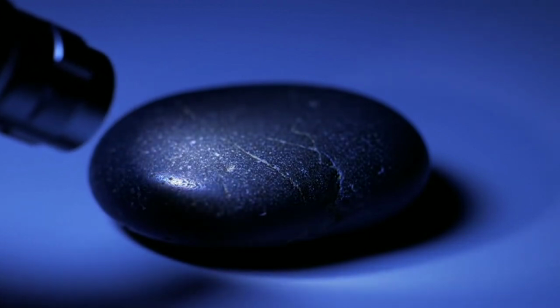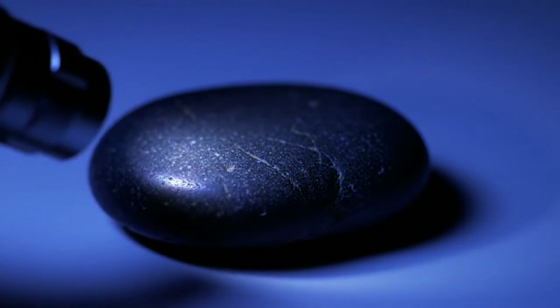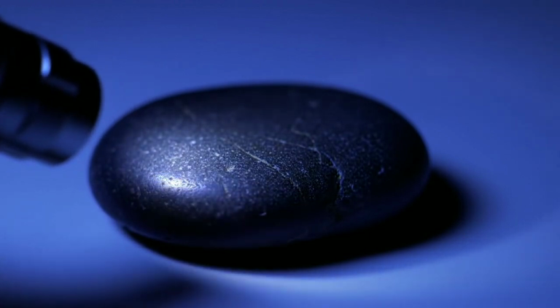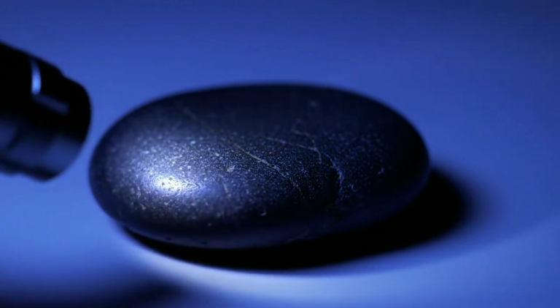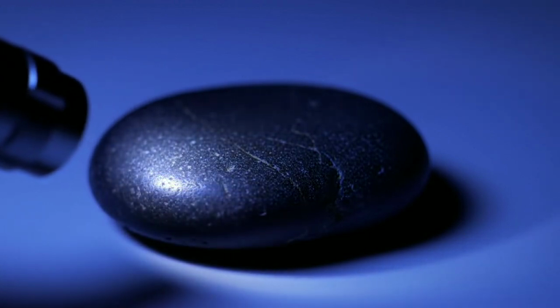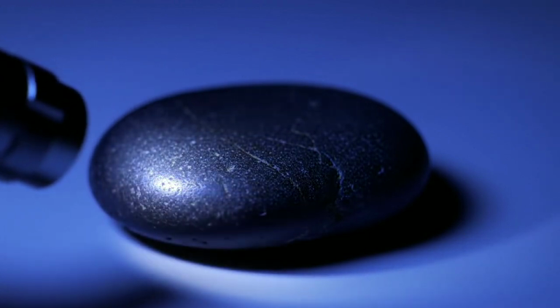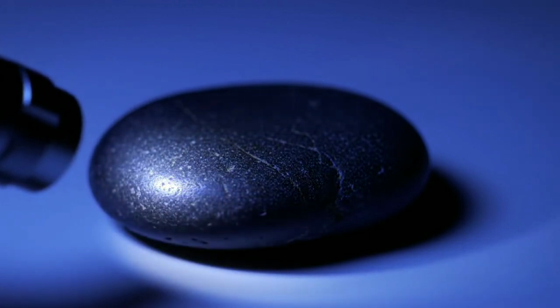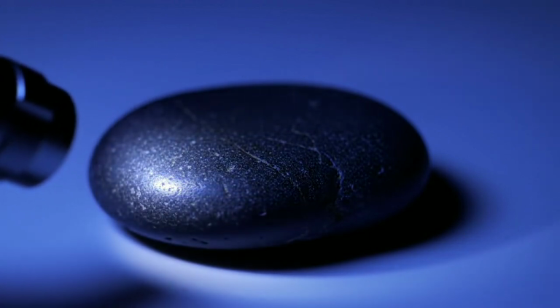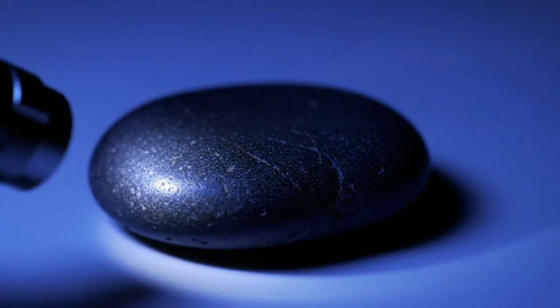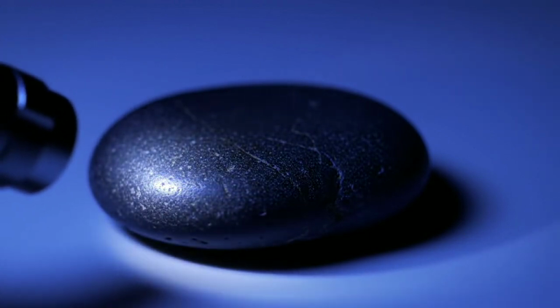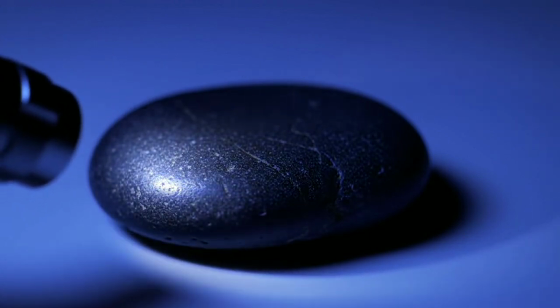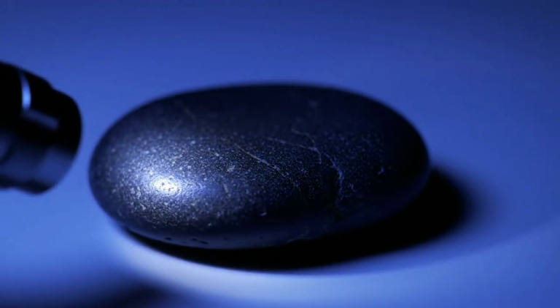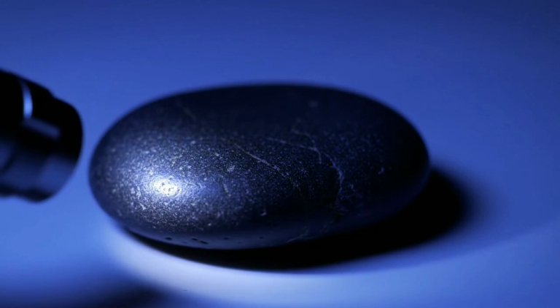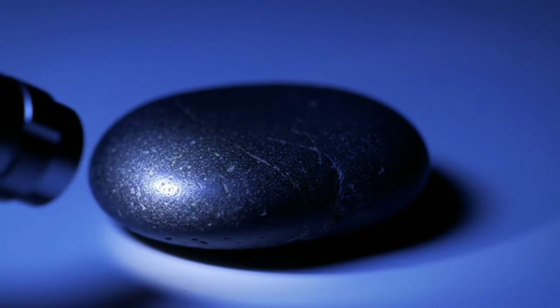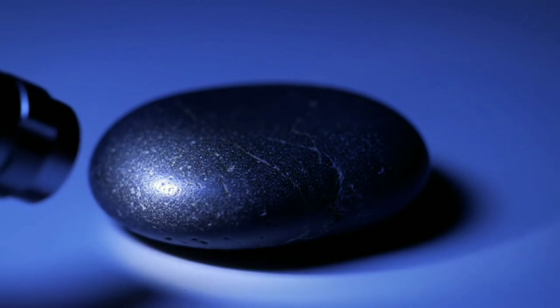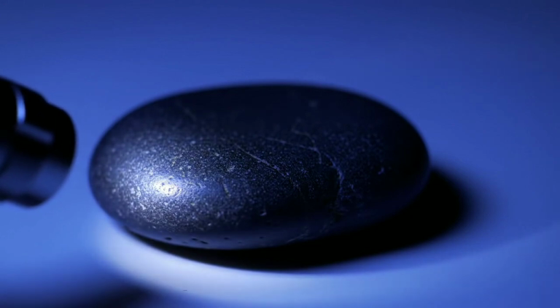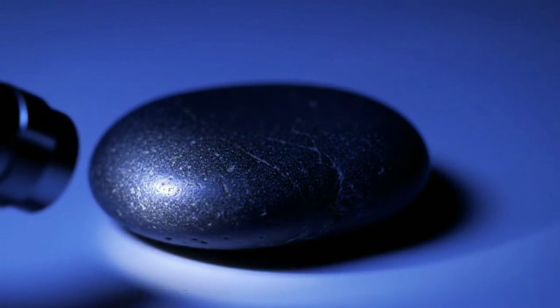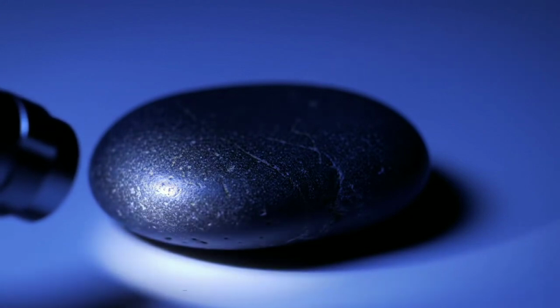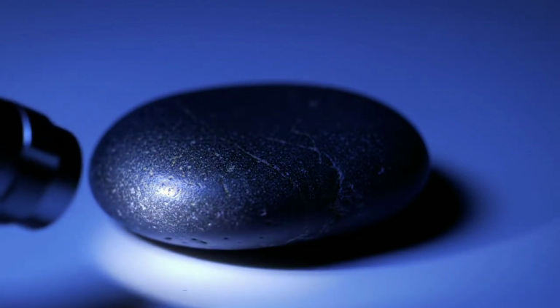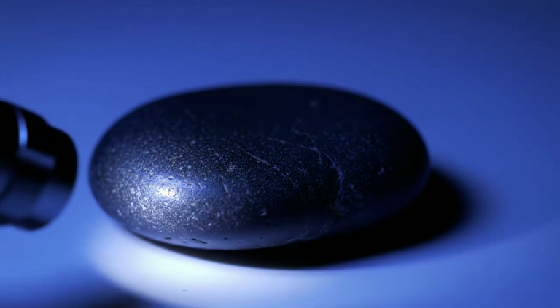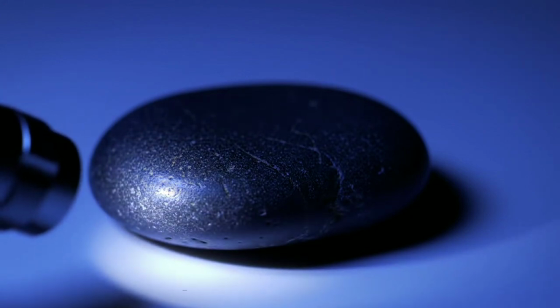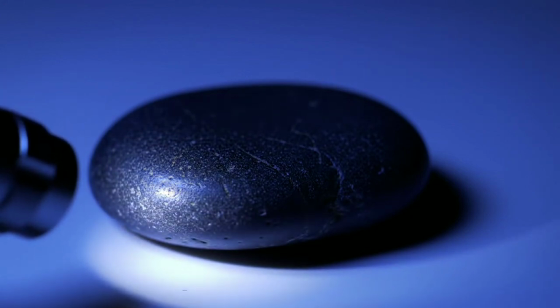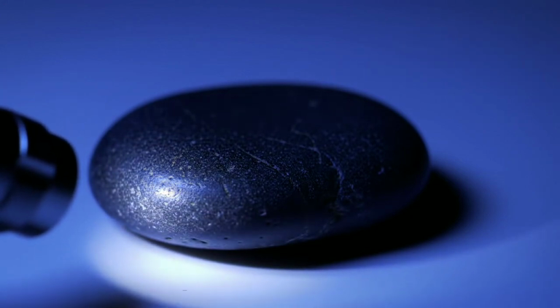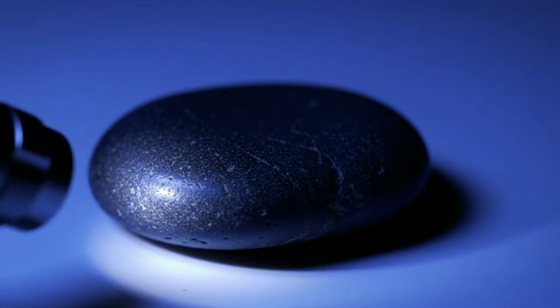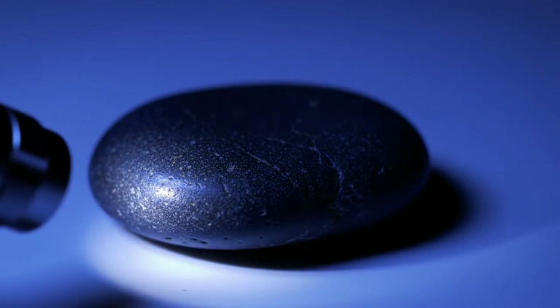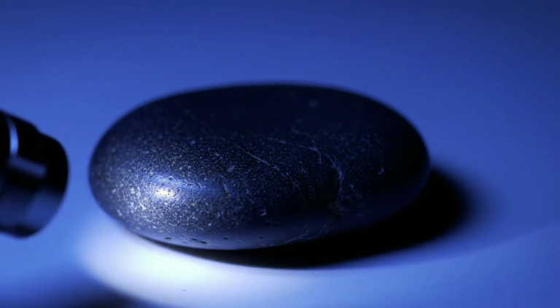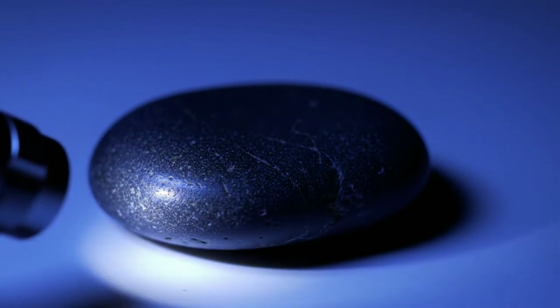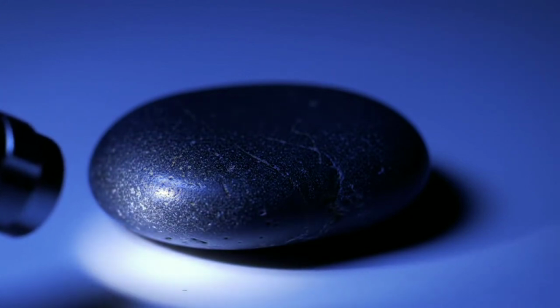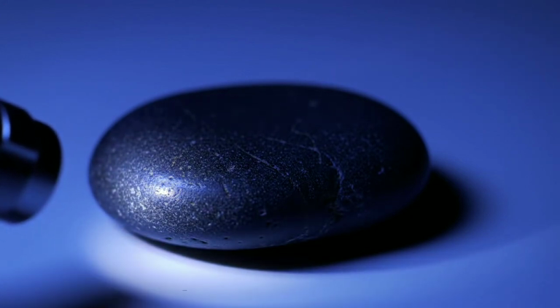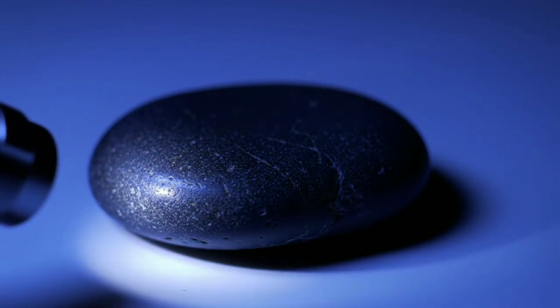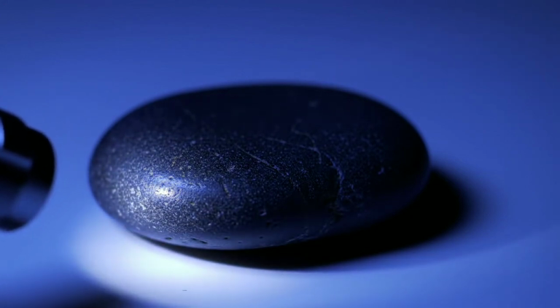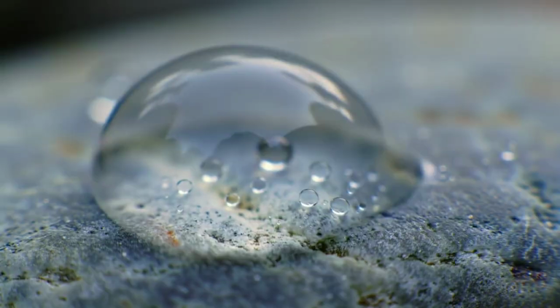Turn off the lights and grab a UV flashlight. Shine it on the stone. While not all diamonds fluoresce, black diamonds generally show very little reaction to UV. Still, a faint blue glow under shortwave light is possible.